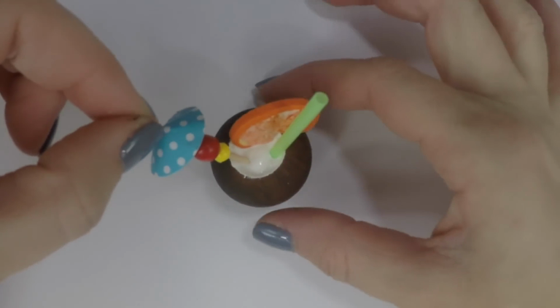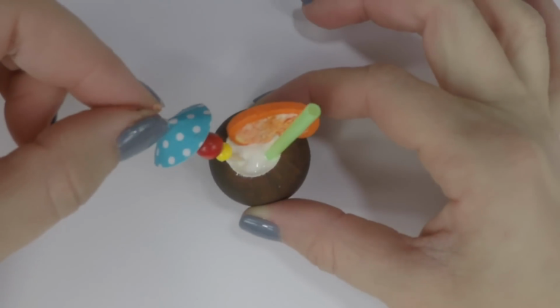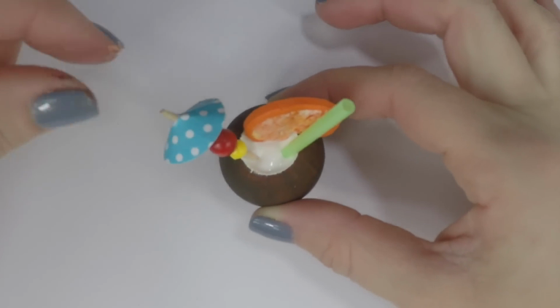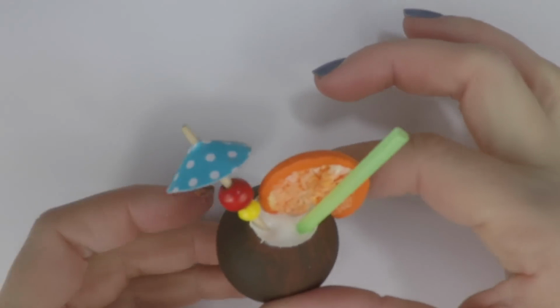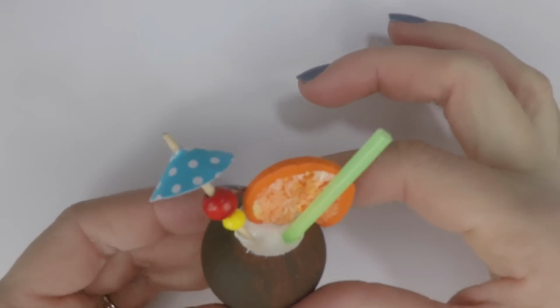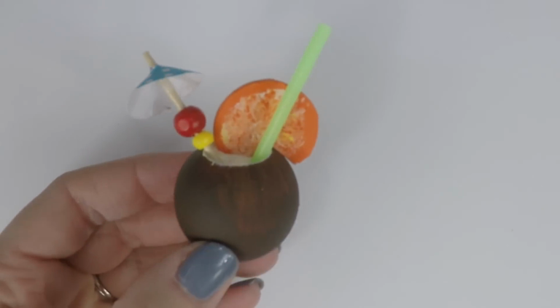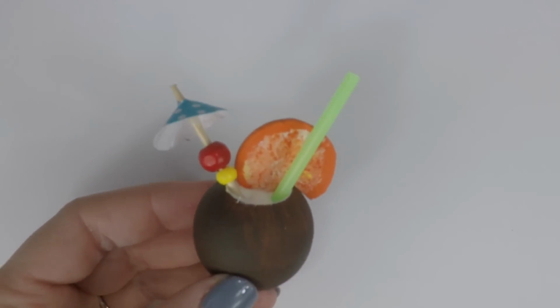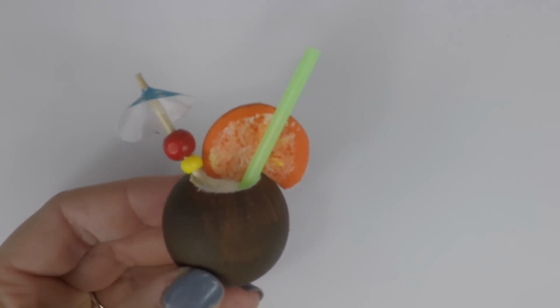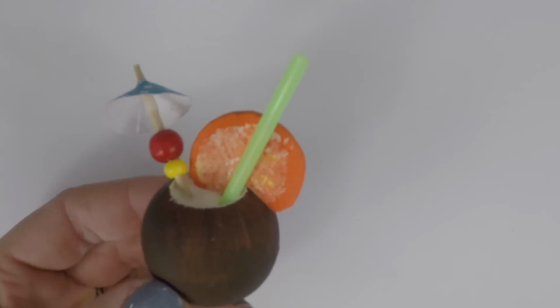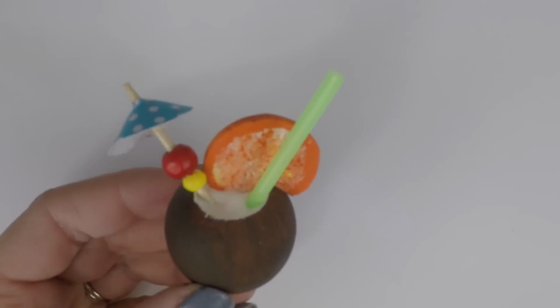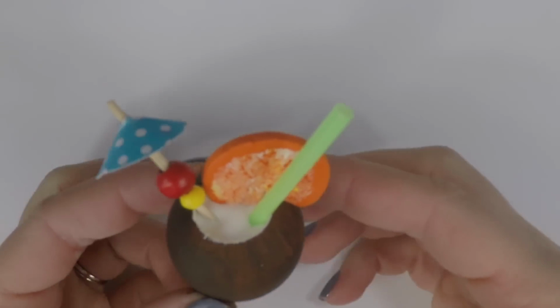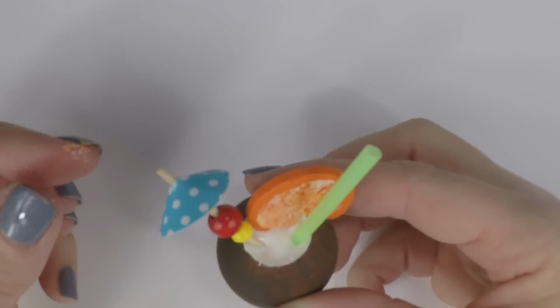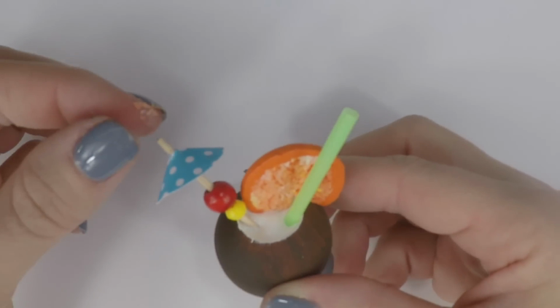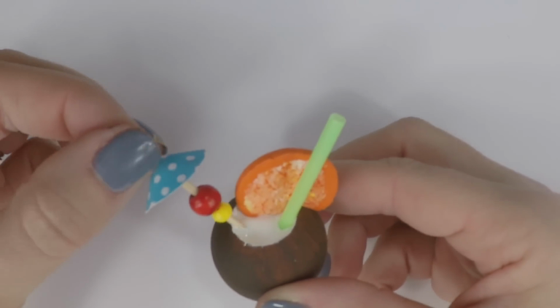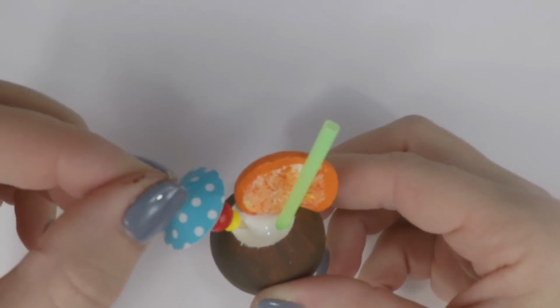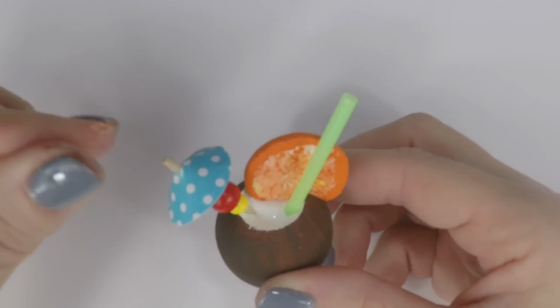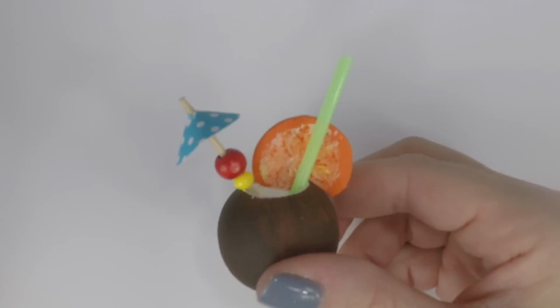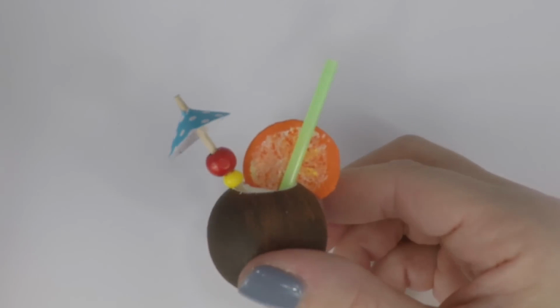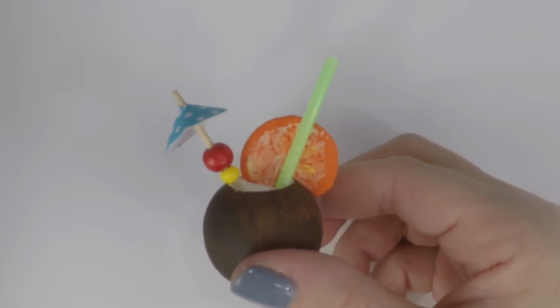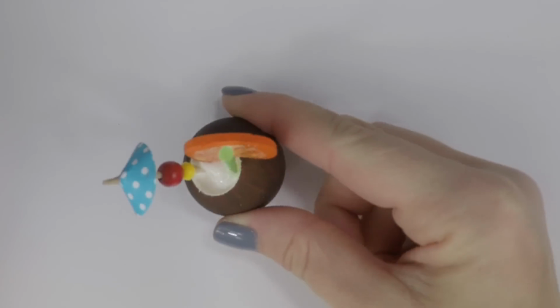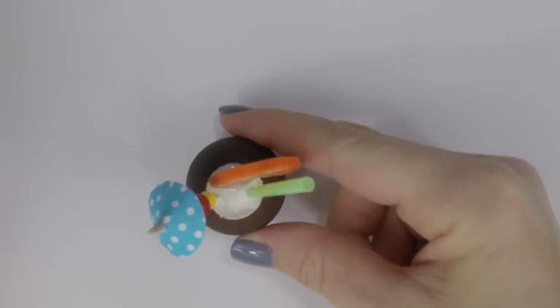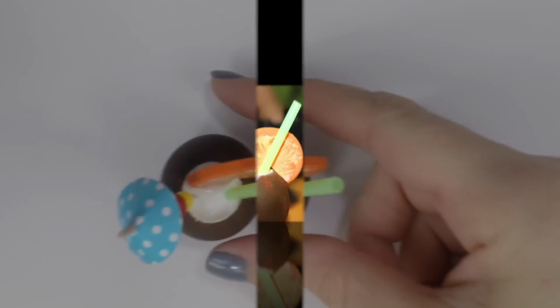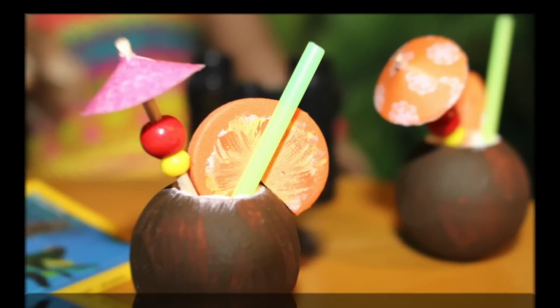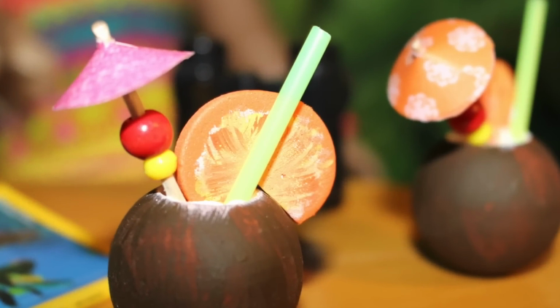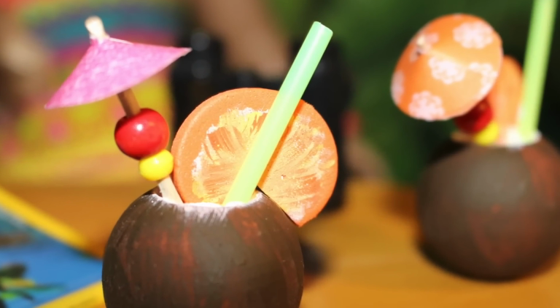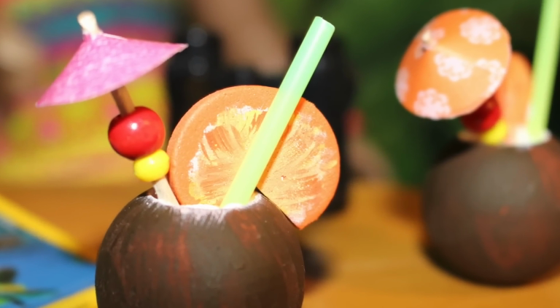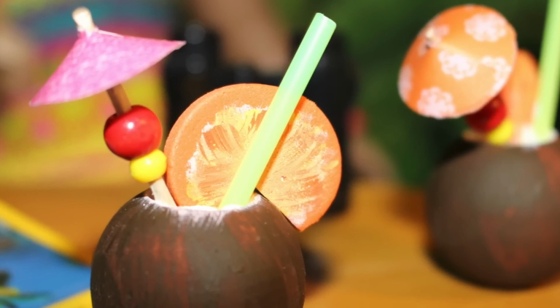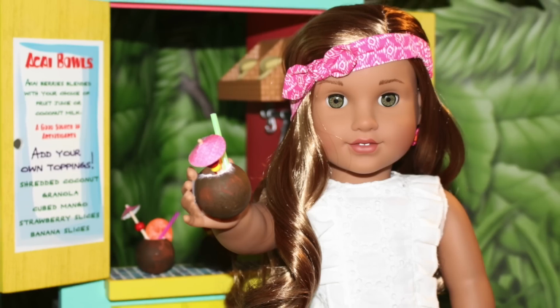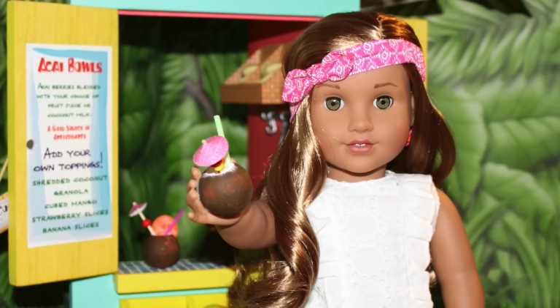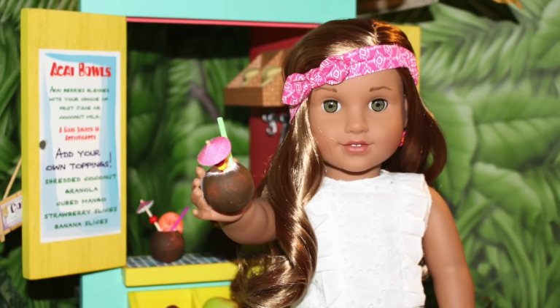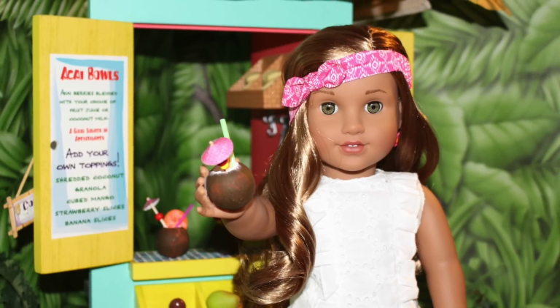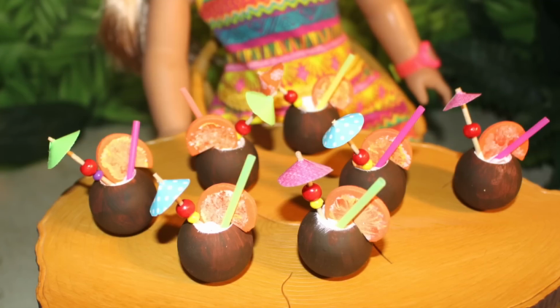And now your dolls have a yummy coconut drink. This is perfect to add to Kanani's shave ice stand or to Leah Clark's fruit stand. Give us a thumbs up if you want us to add more fruit to Leah Clark's DIY fruit stand.